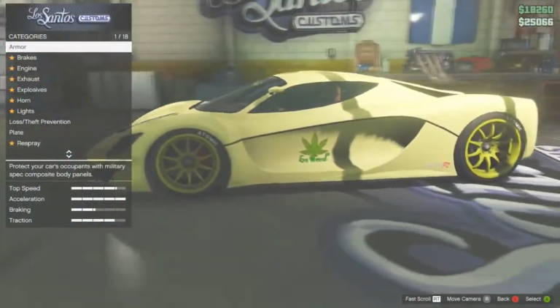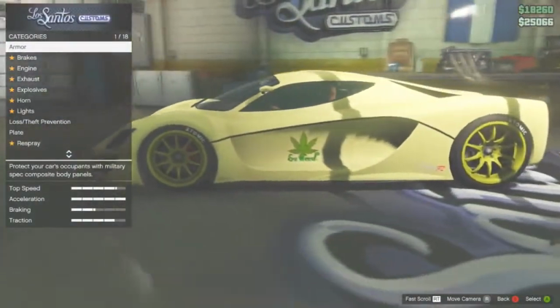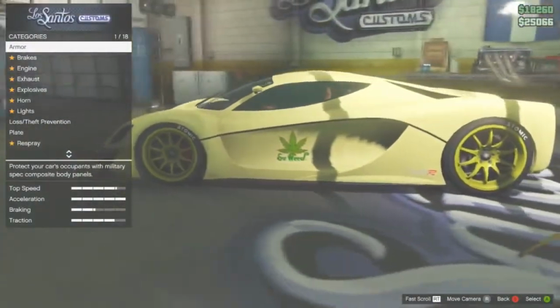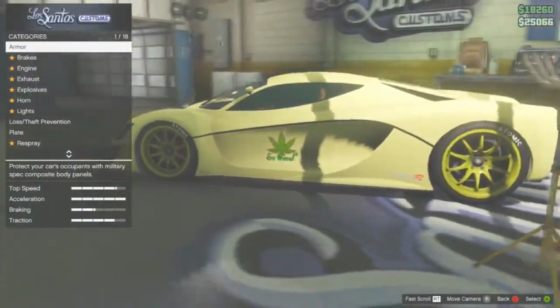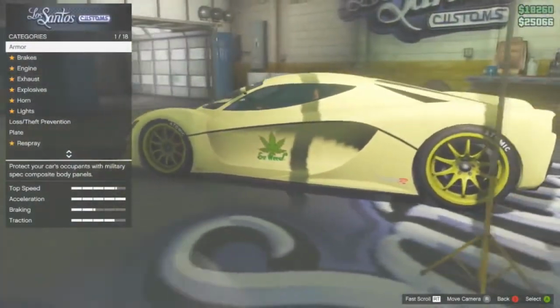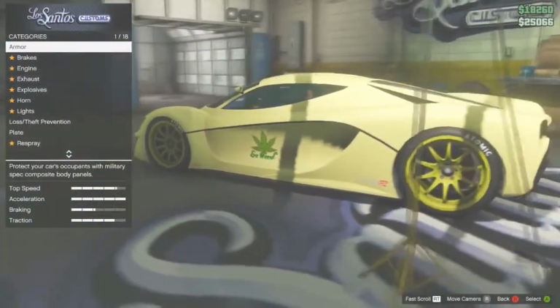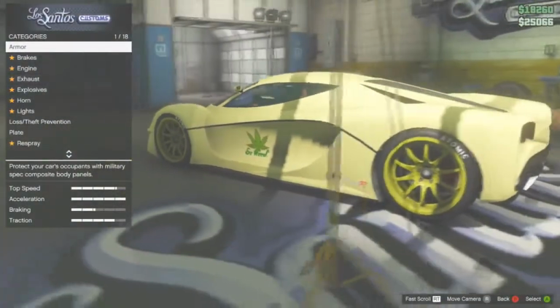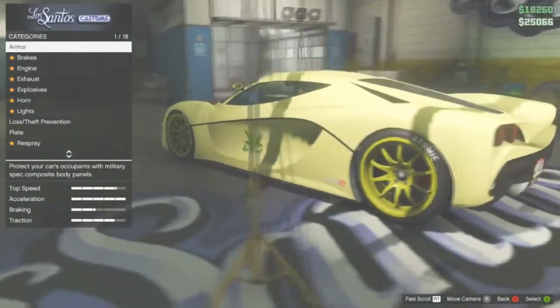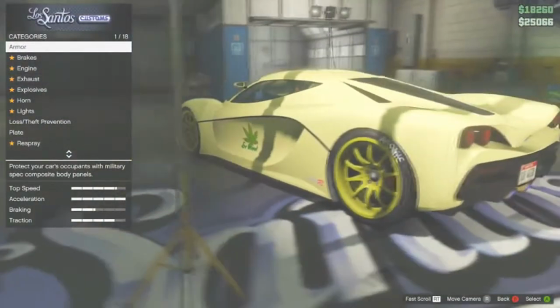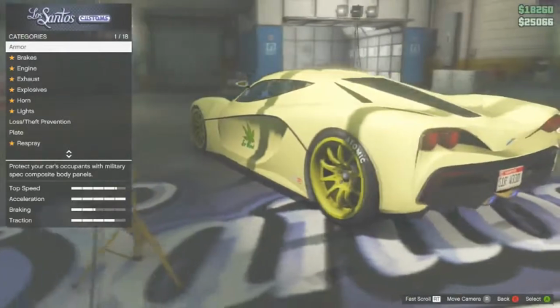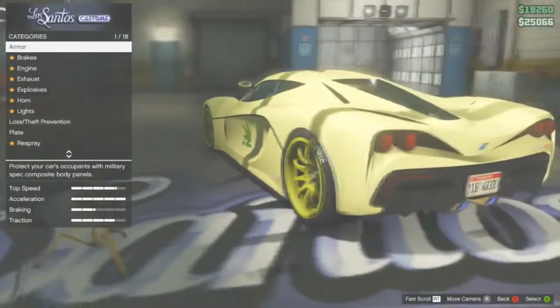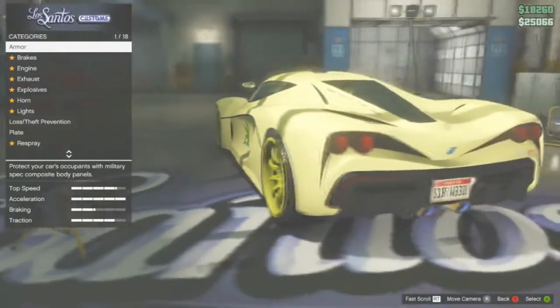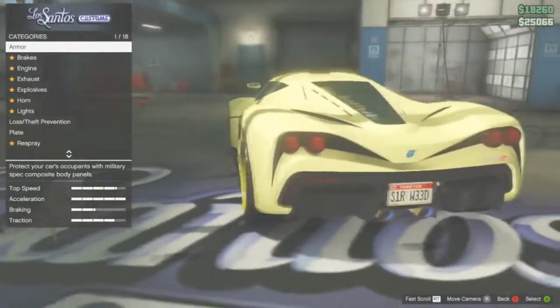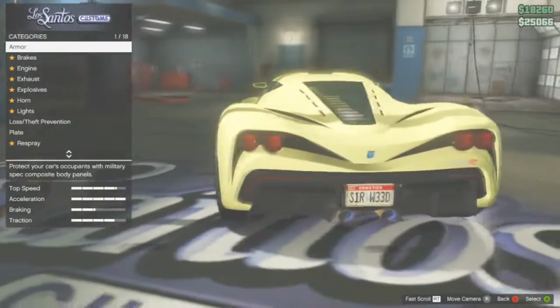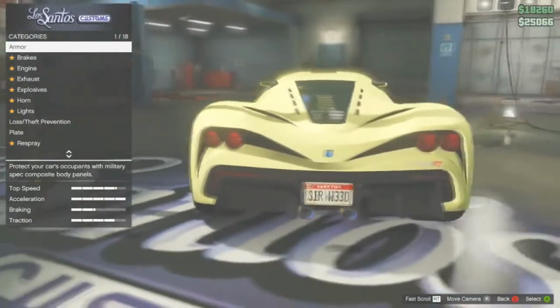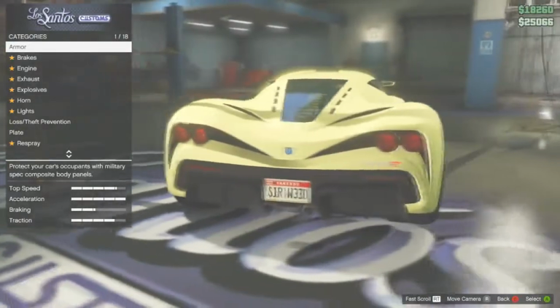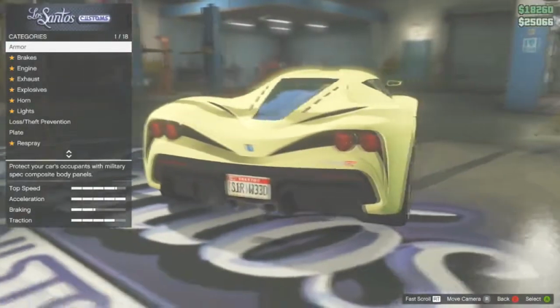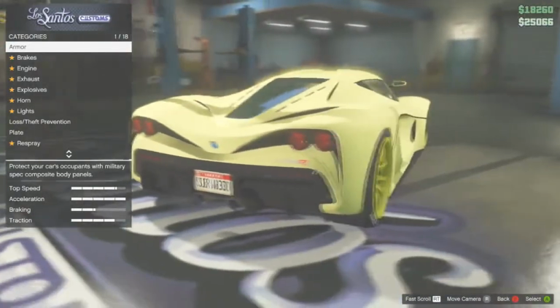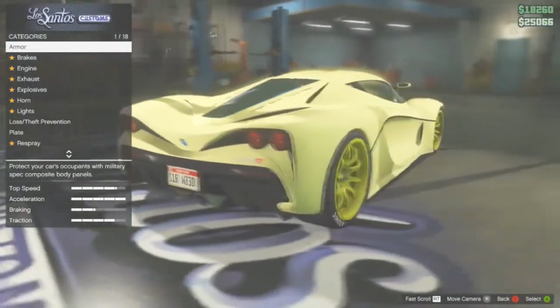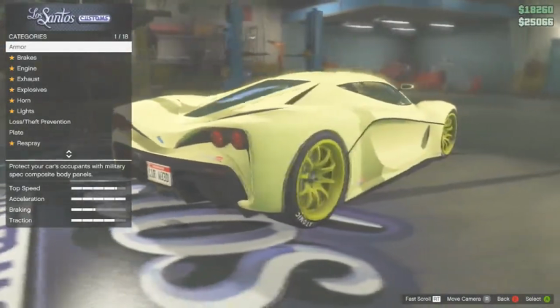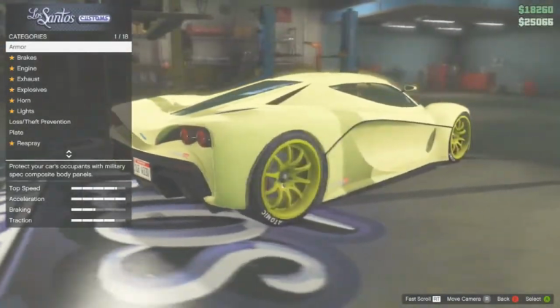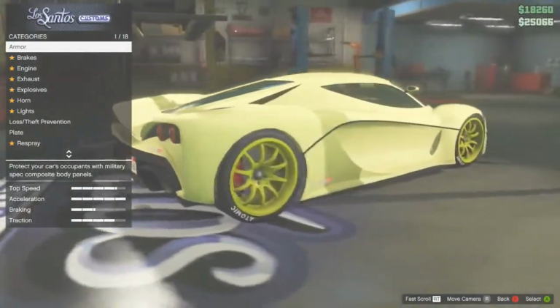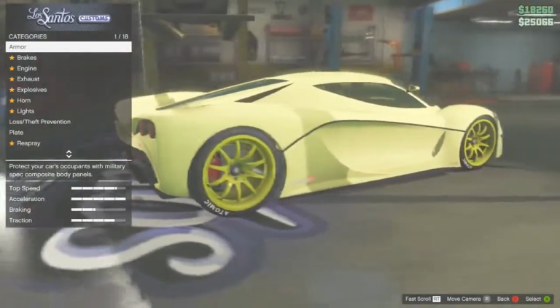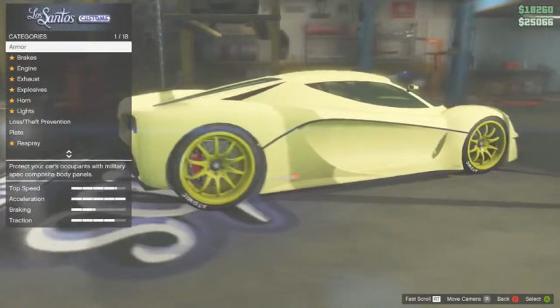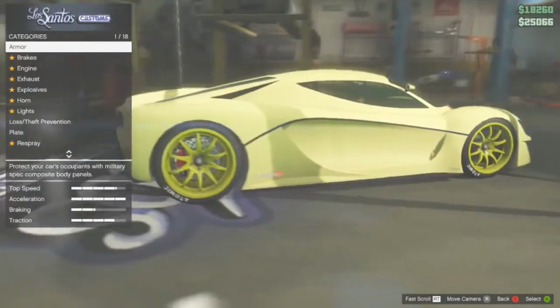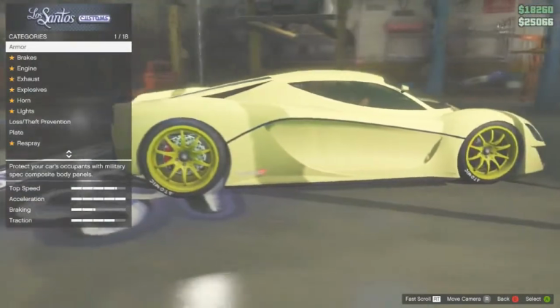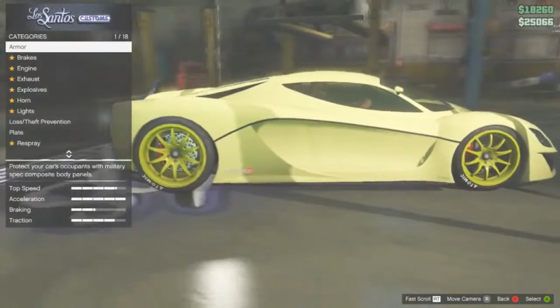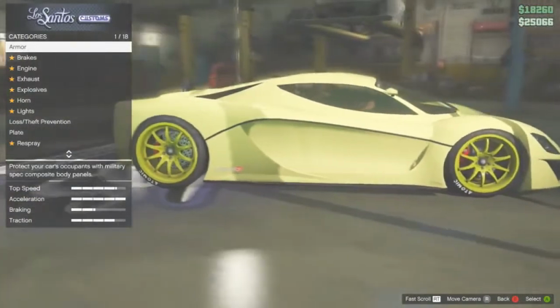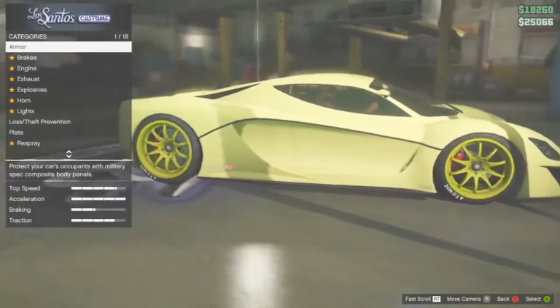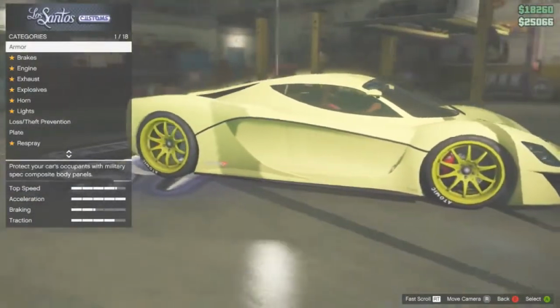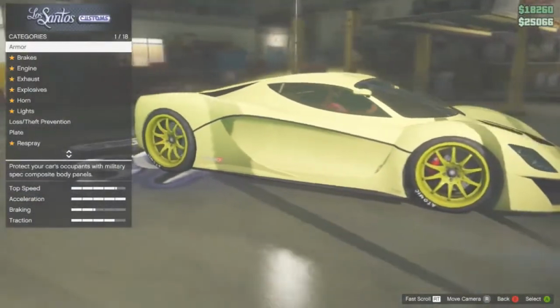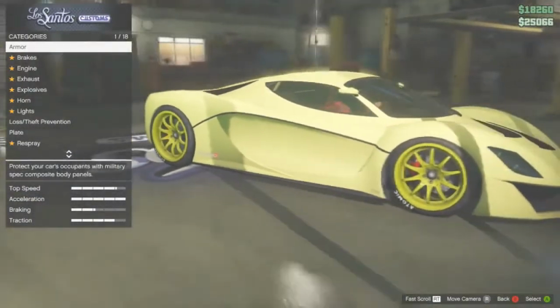The first paint job is called Easter Yellow. This paint job is one of the coolest yellow paint jobs I've ever seen and it's one of my personal favorites. I added a matte texture to it because personally I like how my cars look with it.